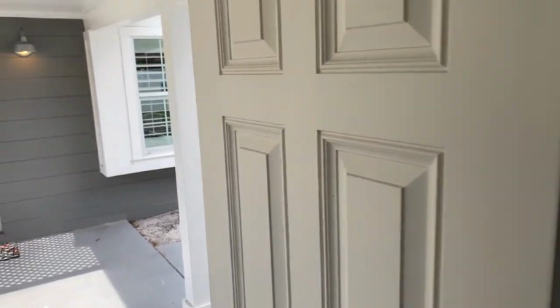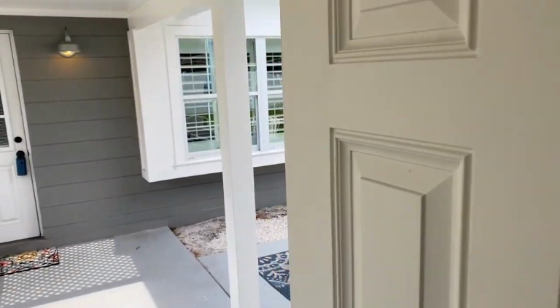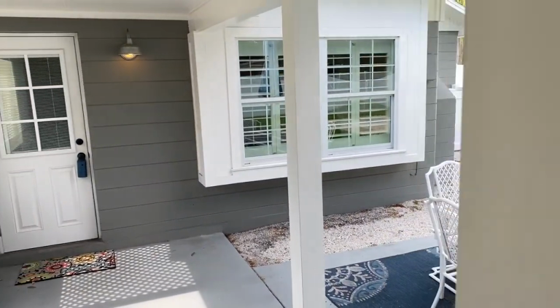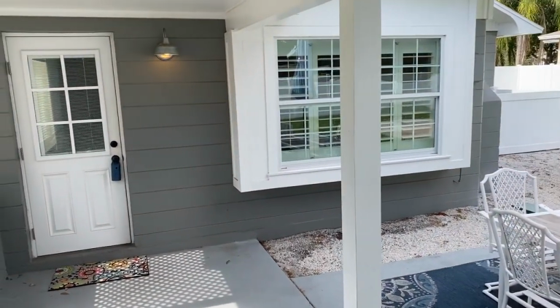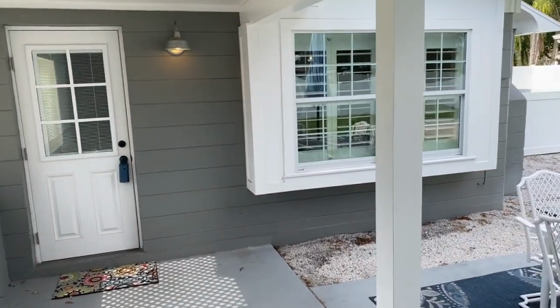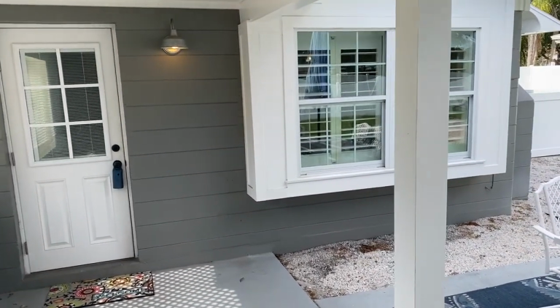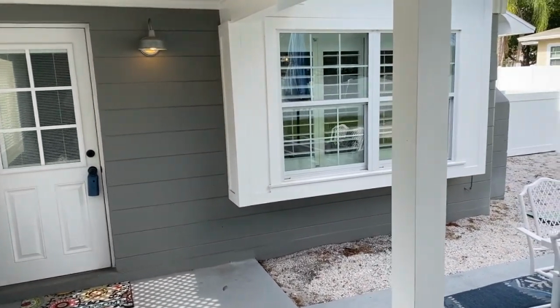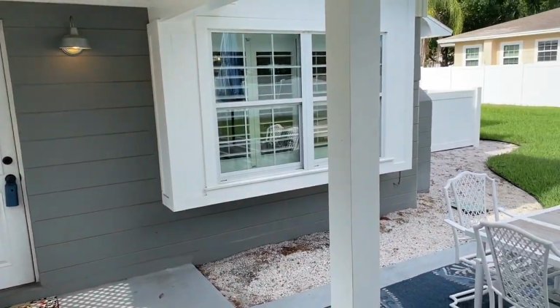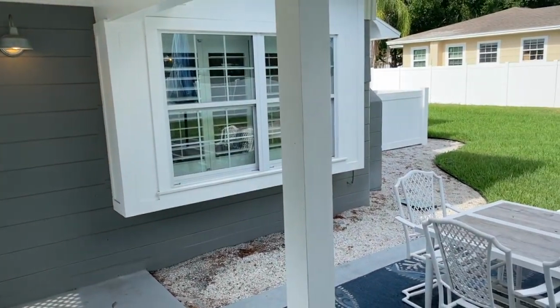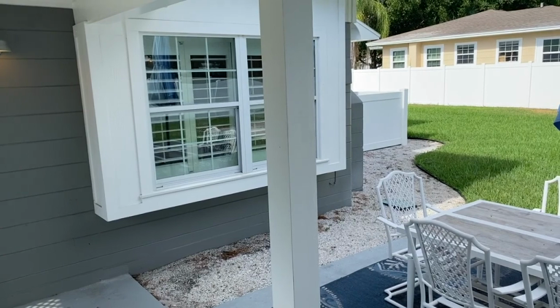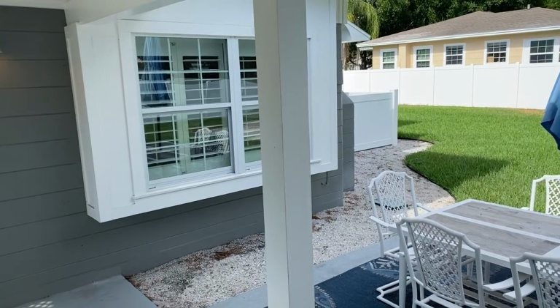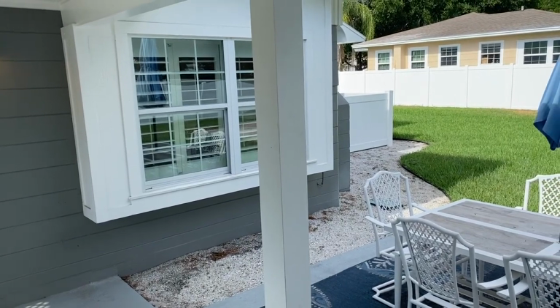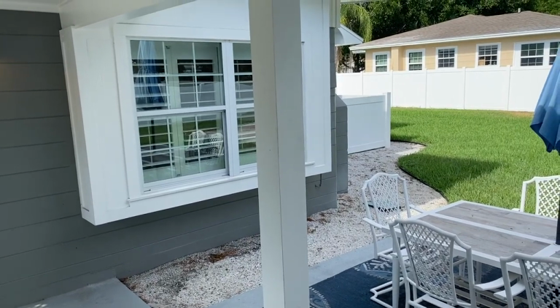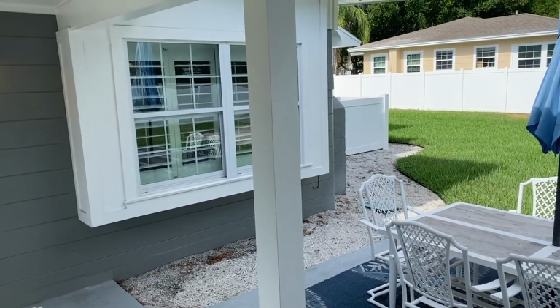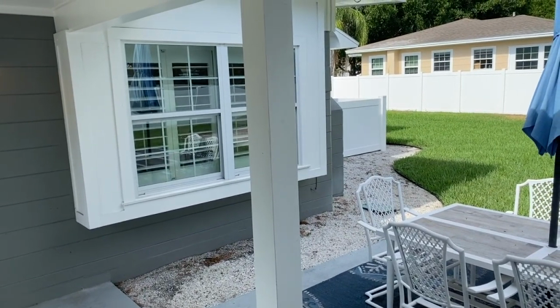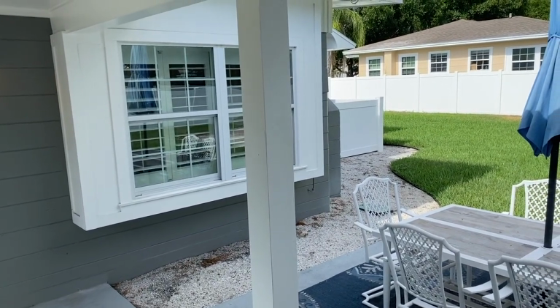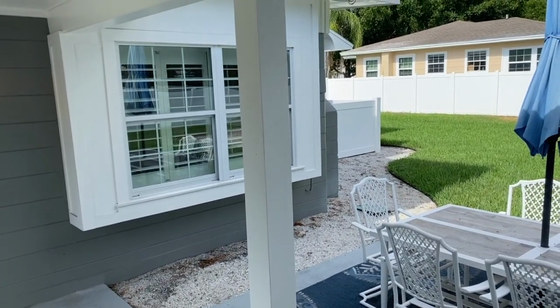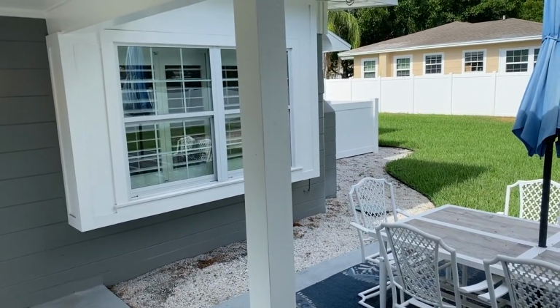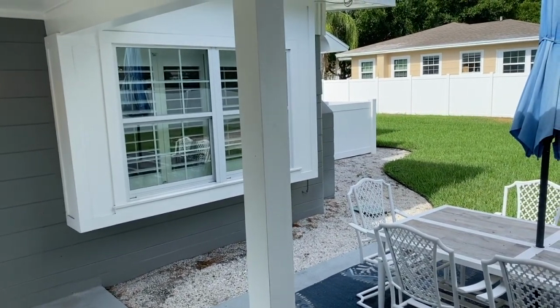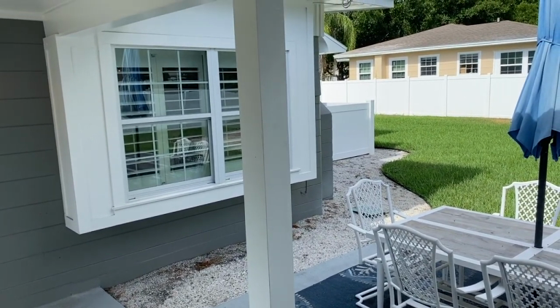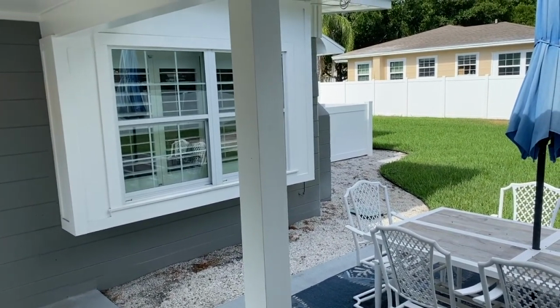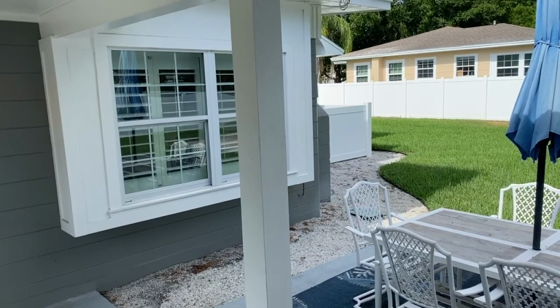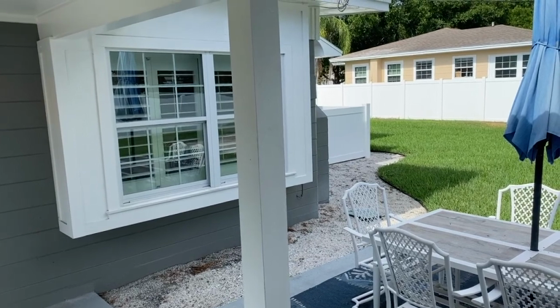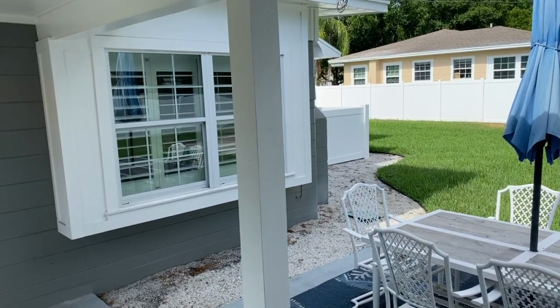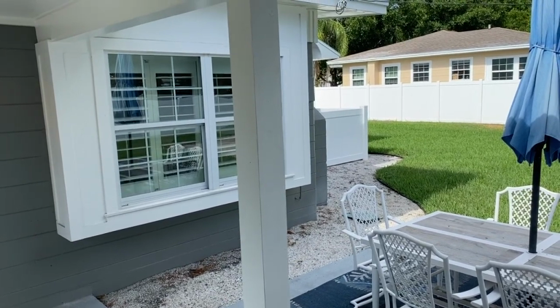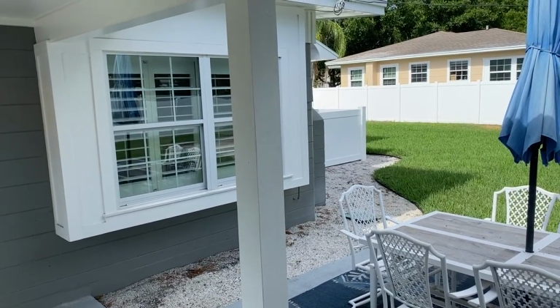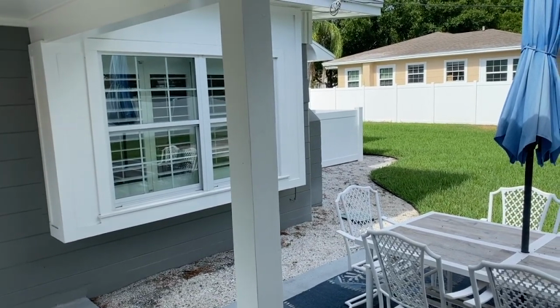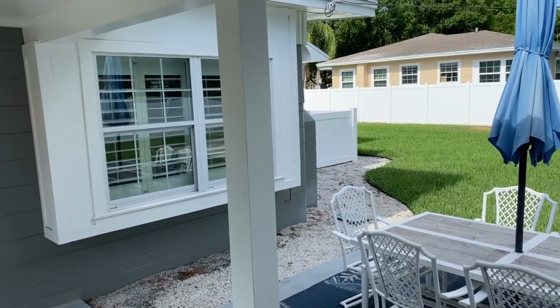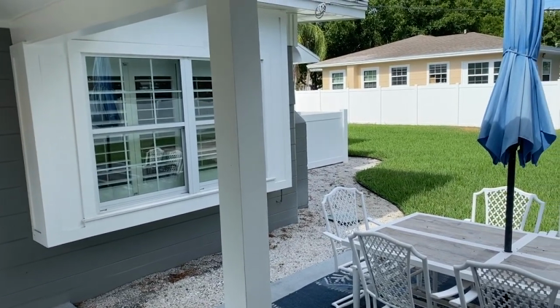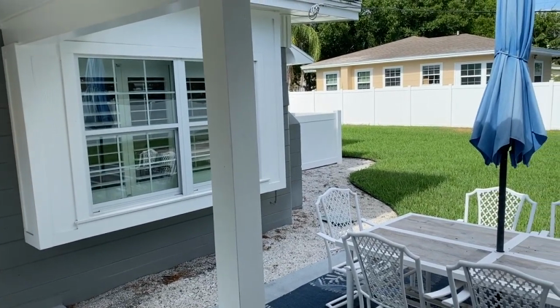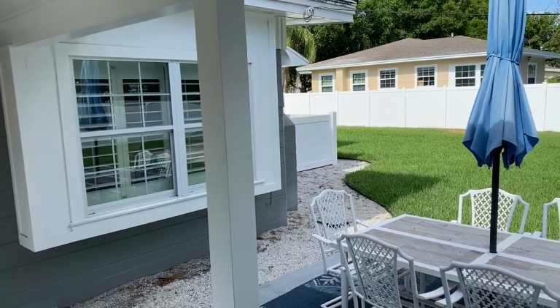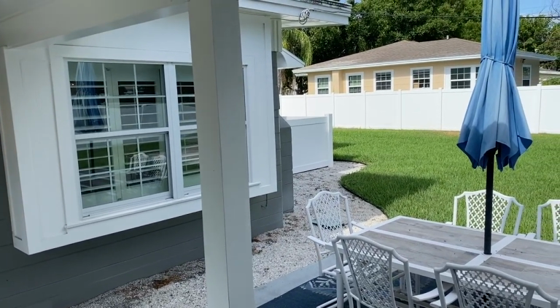That's the tour of the inside and the backyard. I'm going to cut this video and then make a separate video walking around the outside to show you what the neighborhood looks like too. Thanks for watching — stand by for the next video.